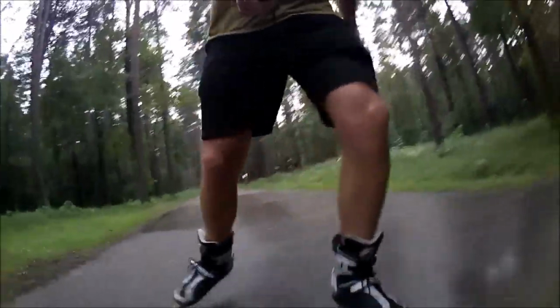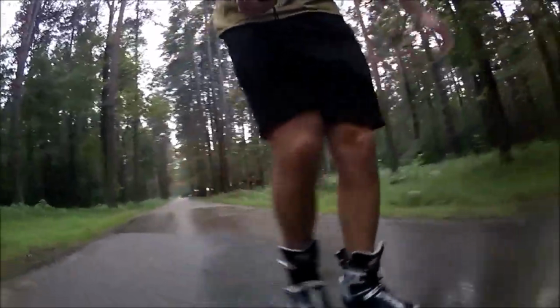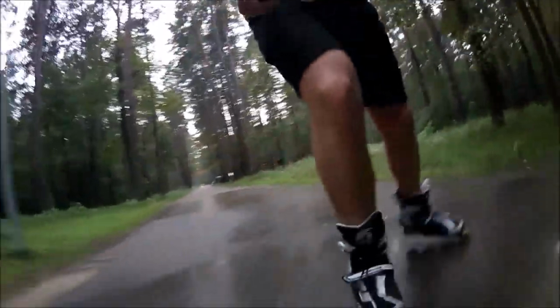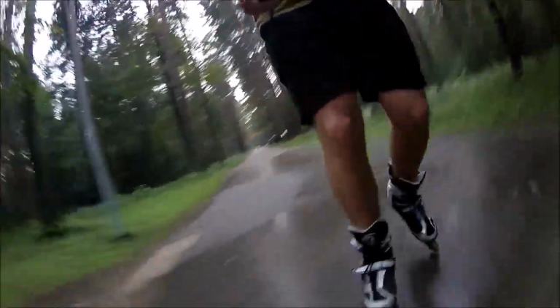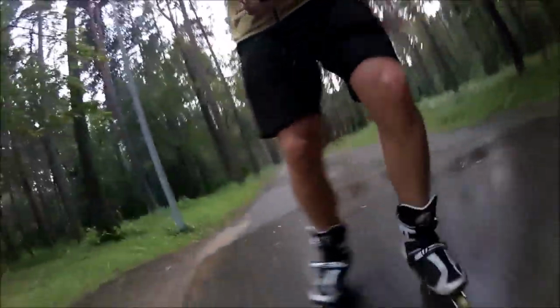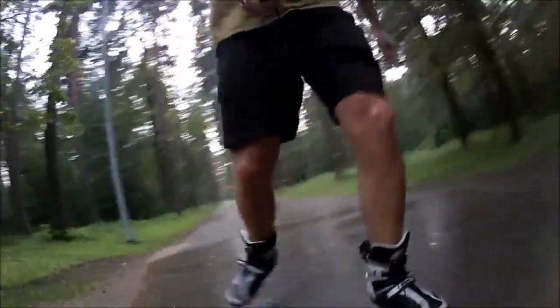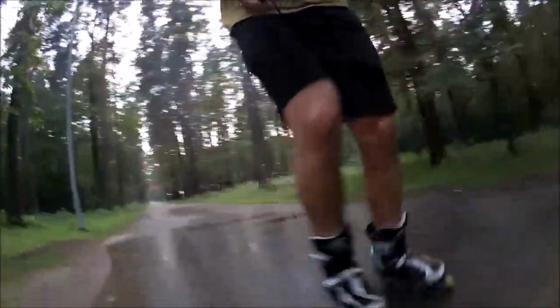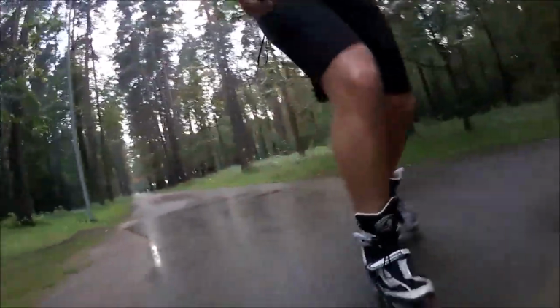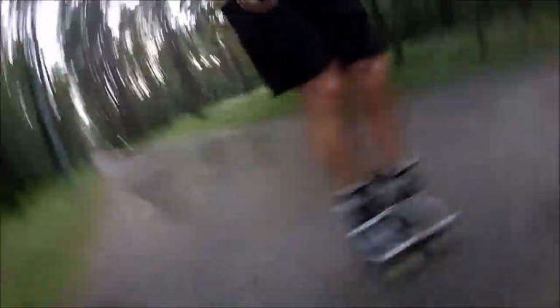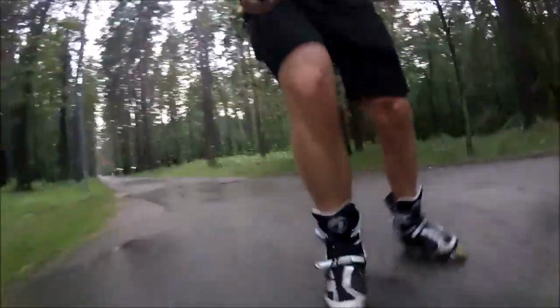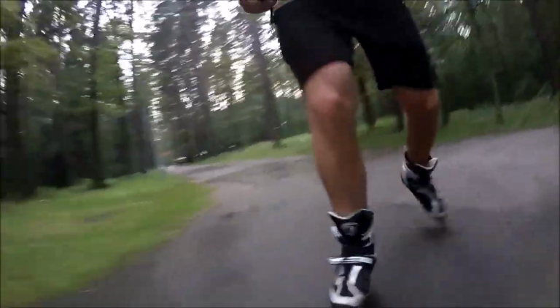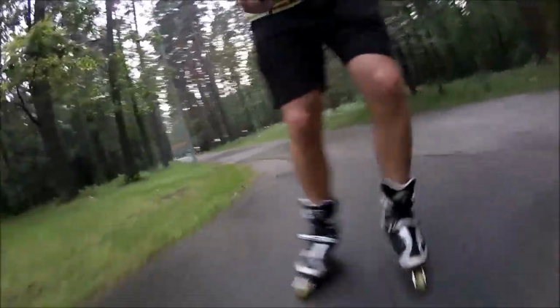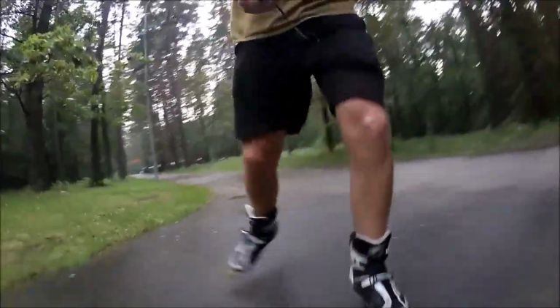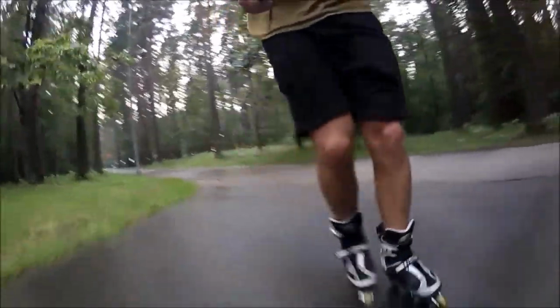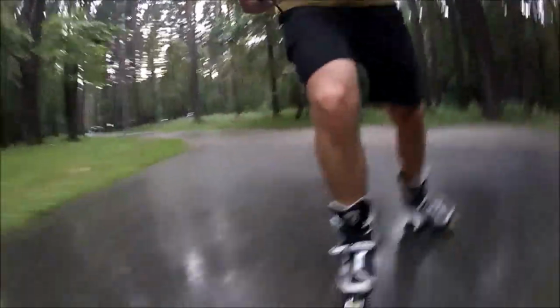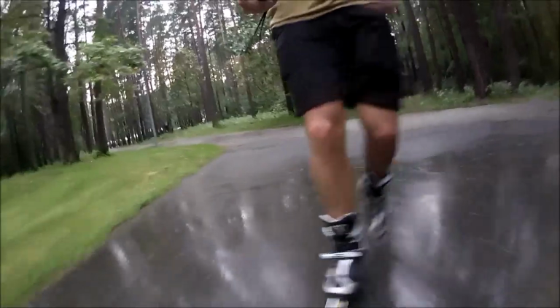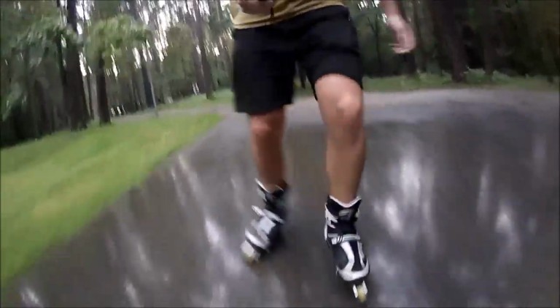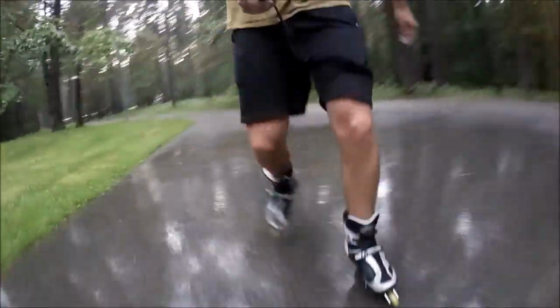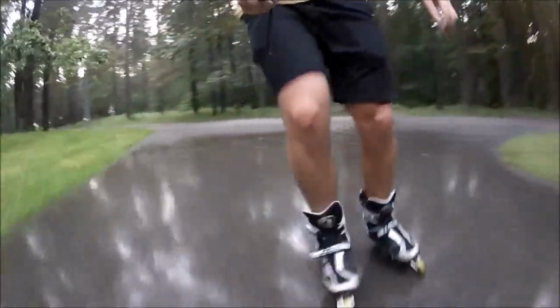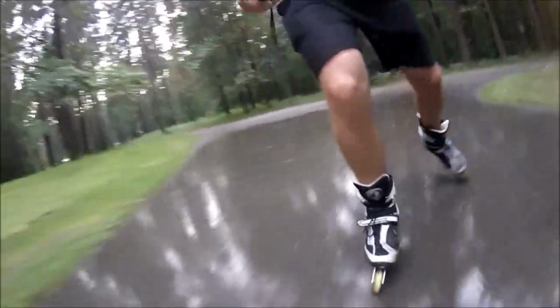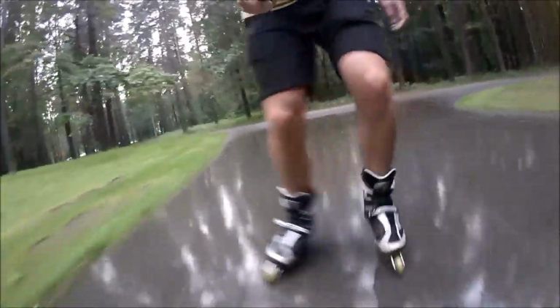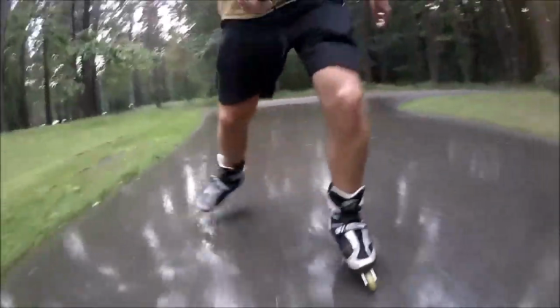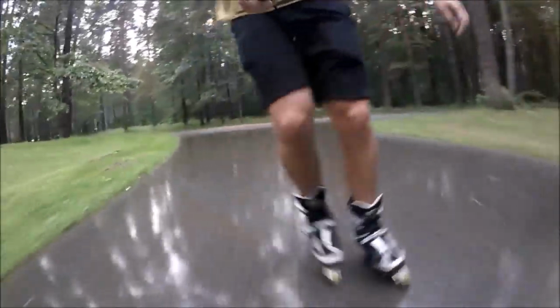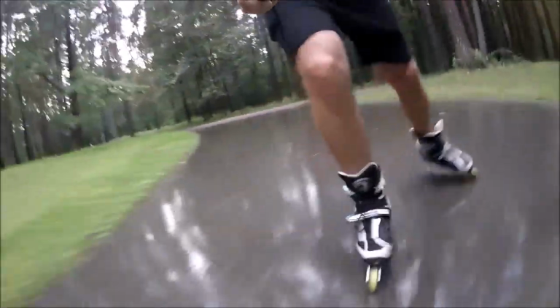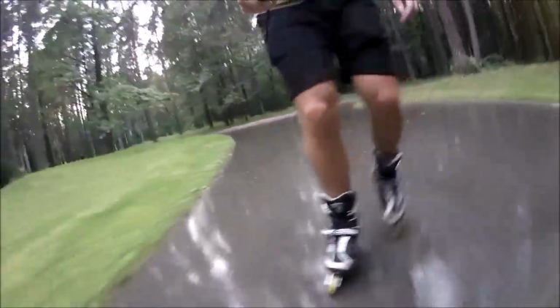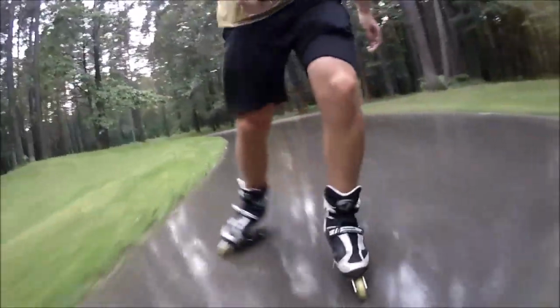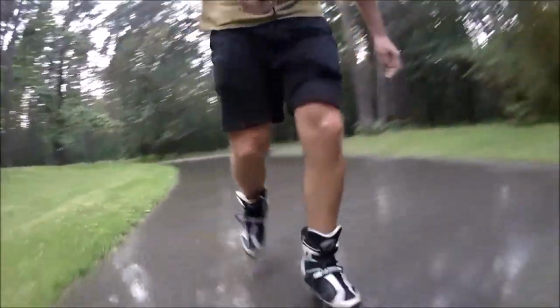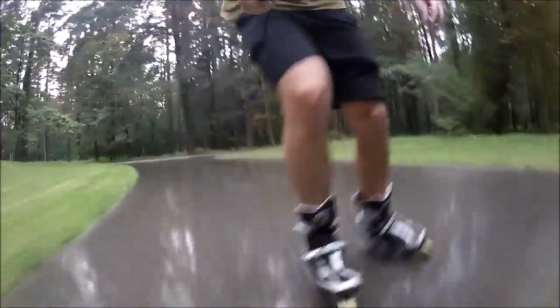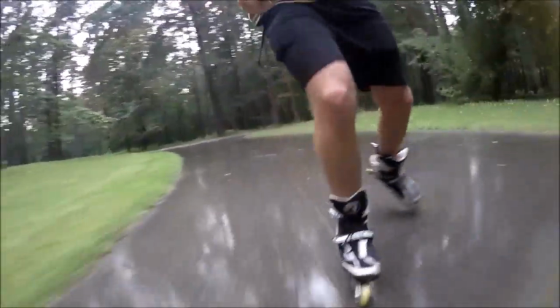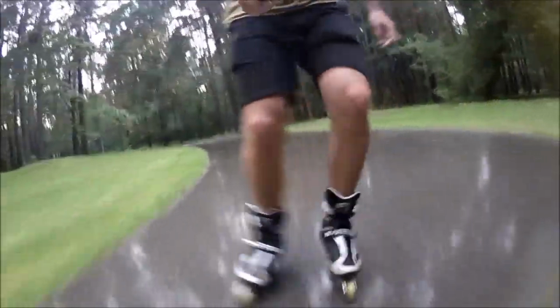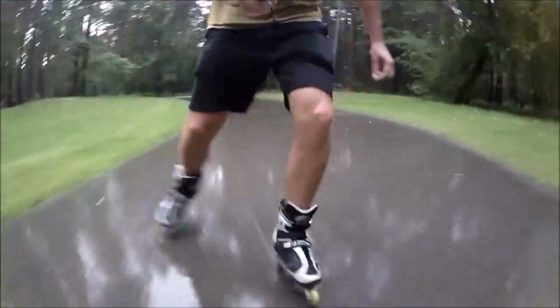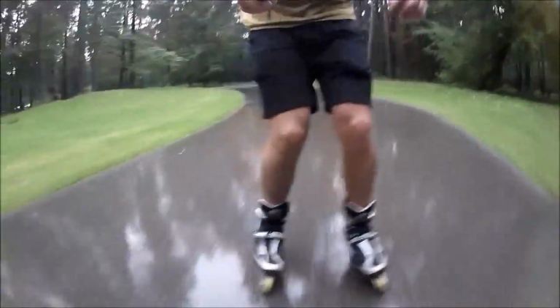The big advantage of rain is that you'll have the park all to yourself. During the entire session I counted less than 10 people in the park — a couple of them on inline skates even.